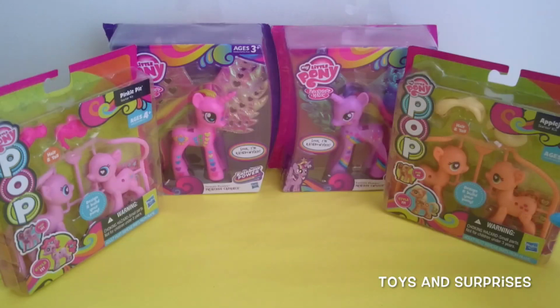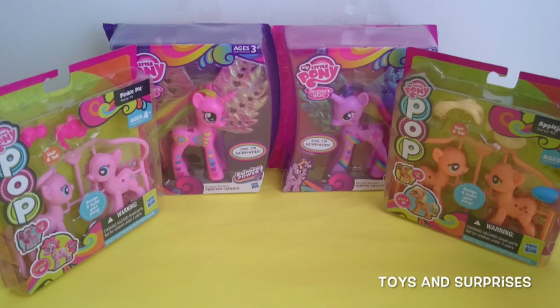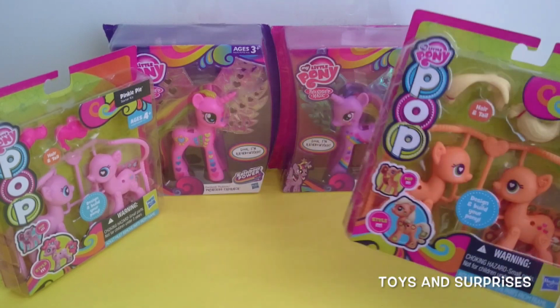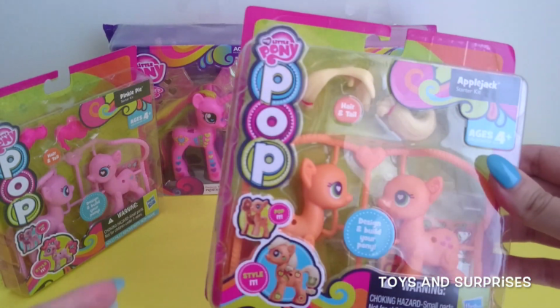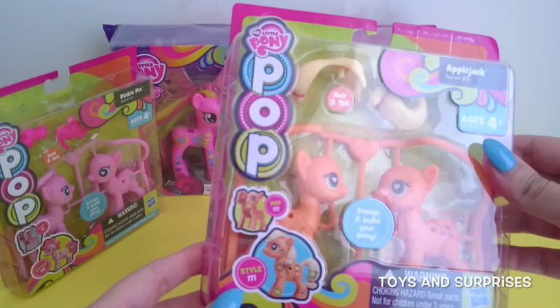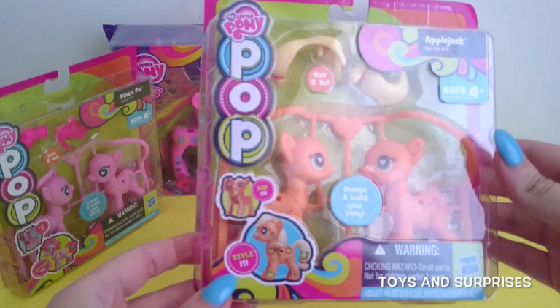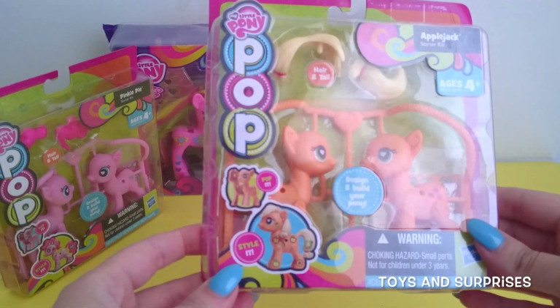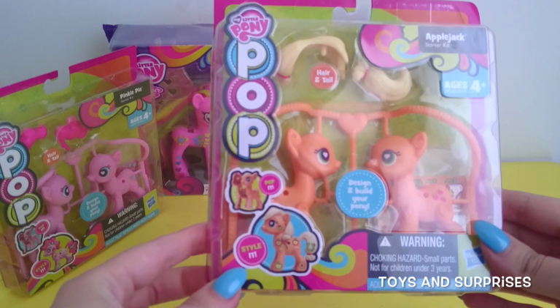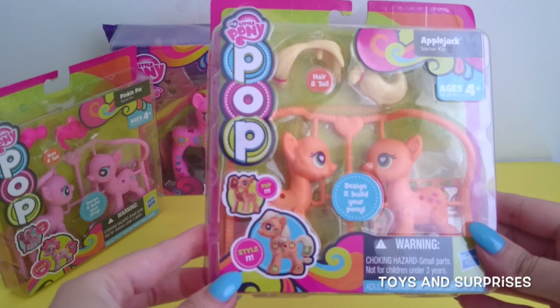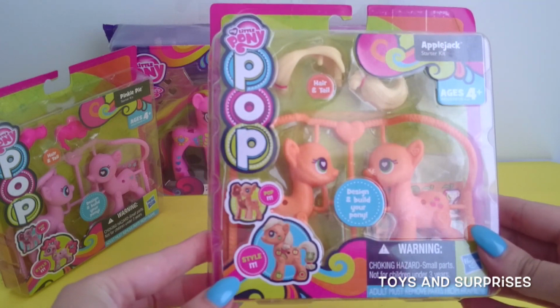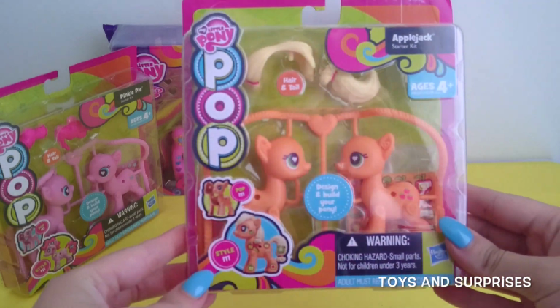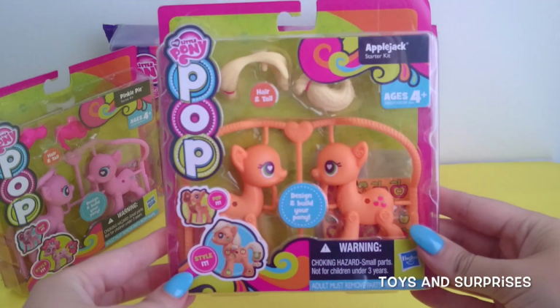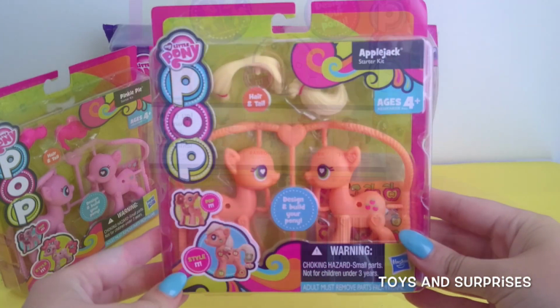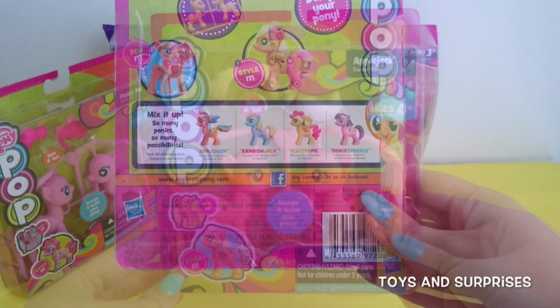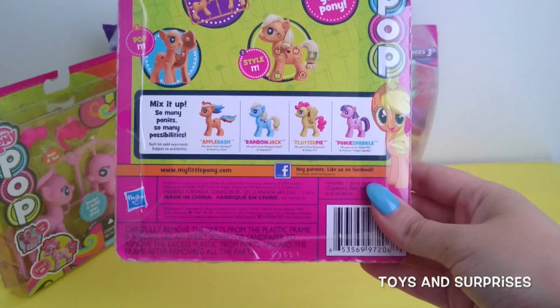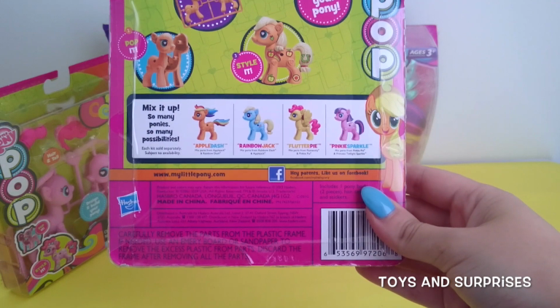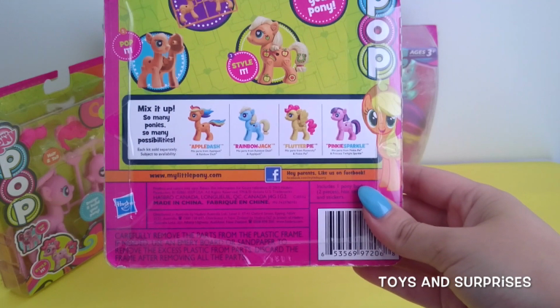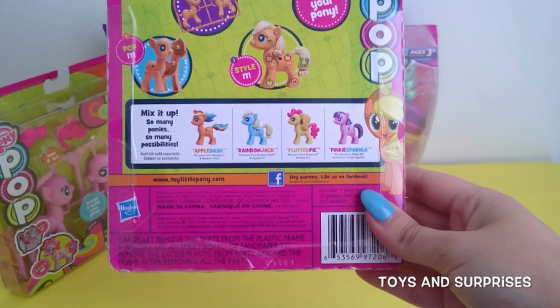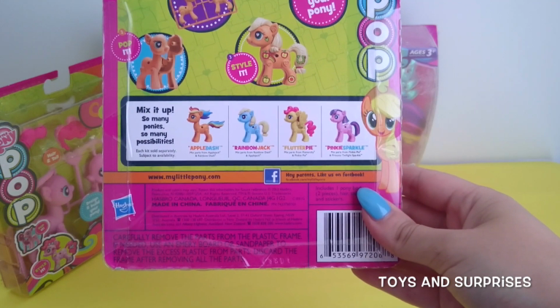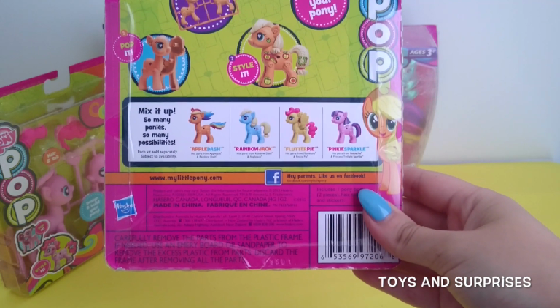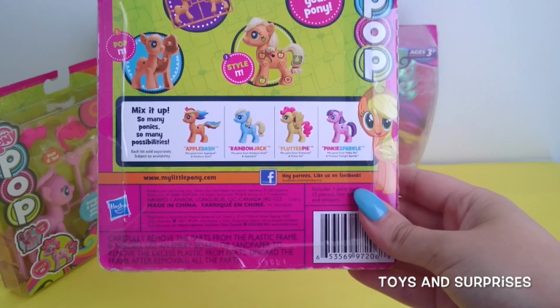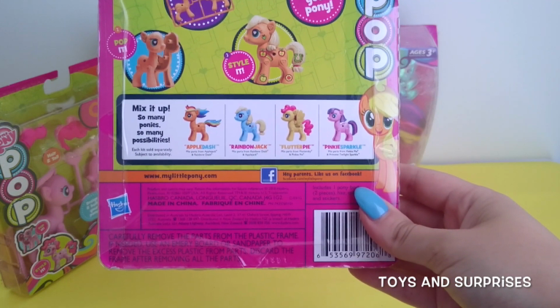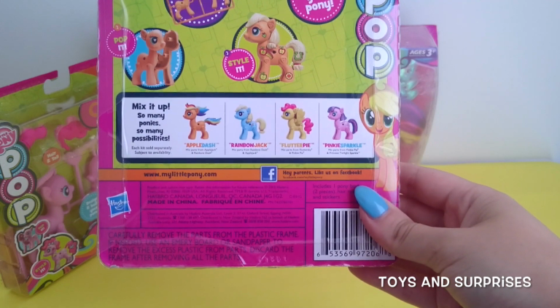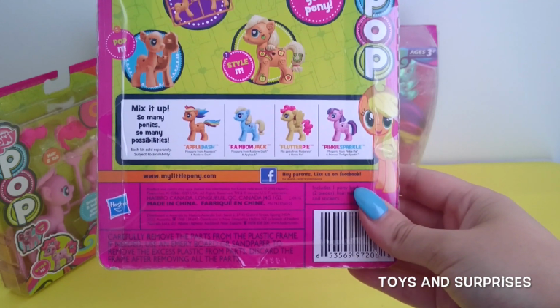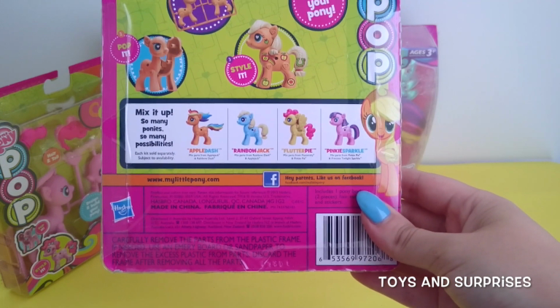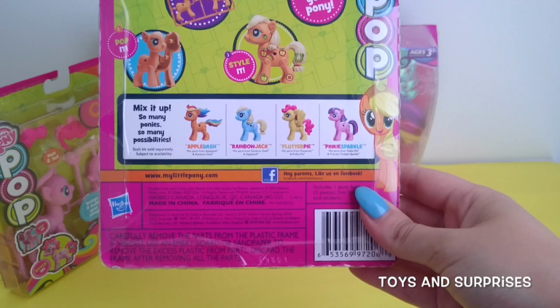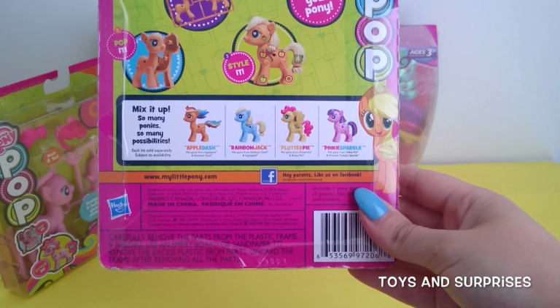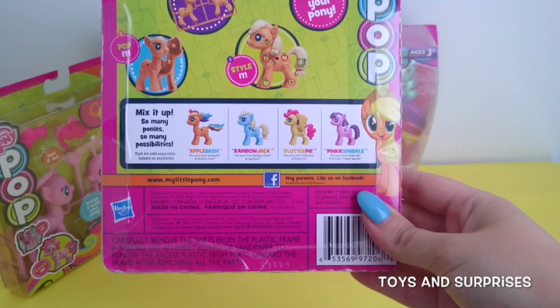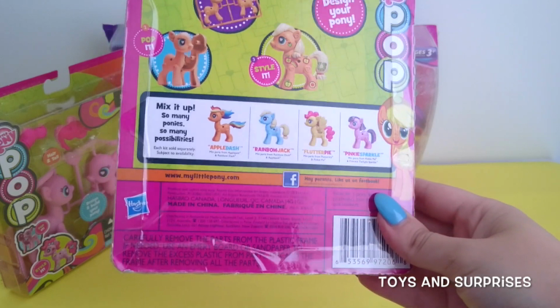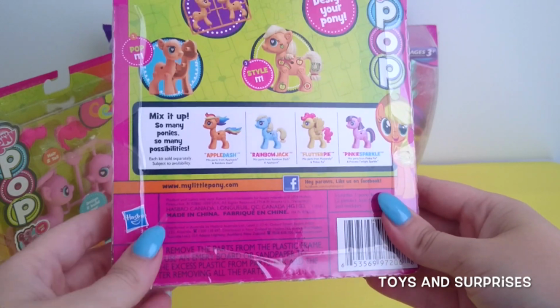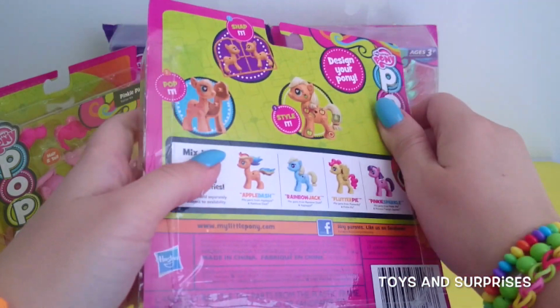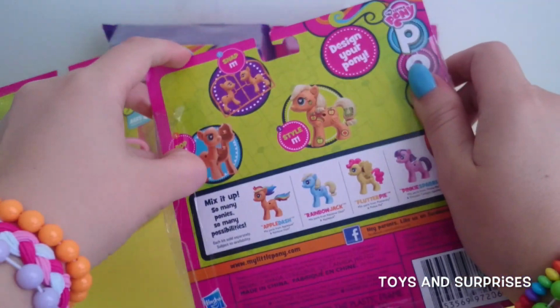Let's open Applejack first. She looks like so much fun to play with and I get to decorate her with stickers. You can also create your own unique ponies by switching the bodies around. Let's open Applejack's pack and begin building her.